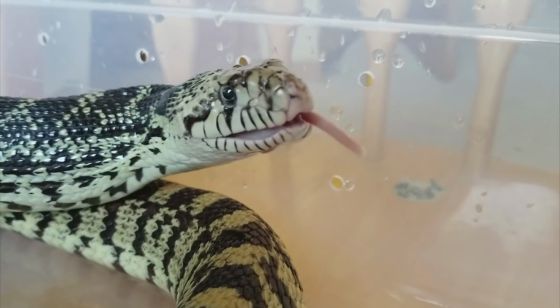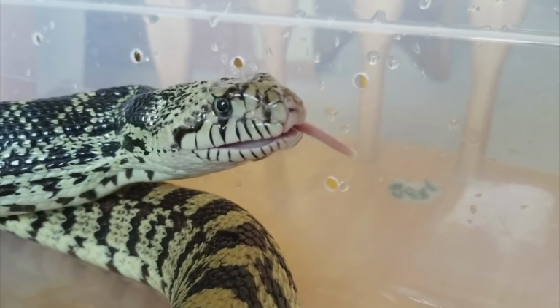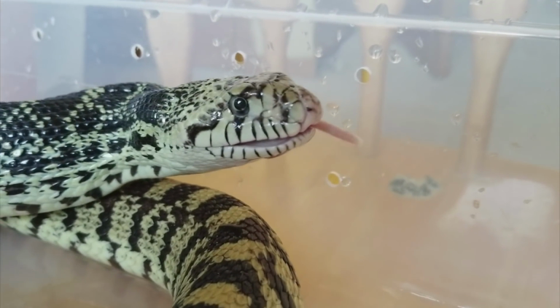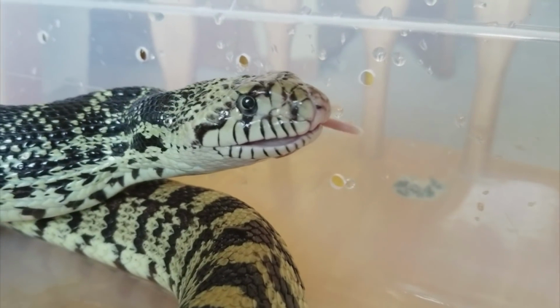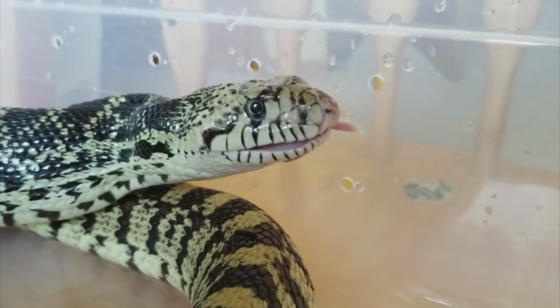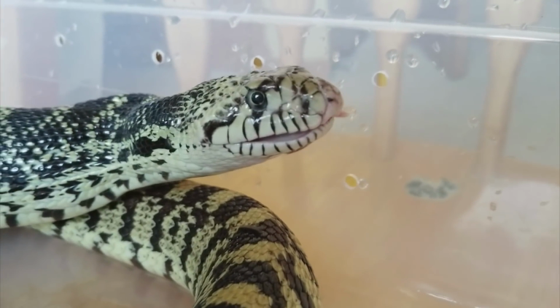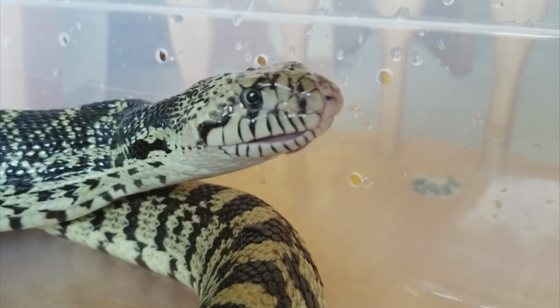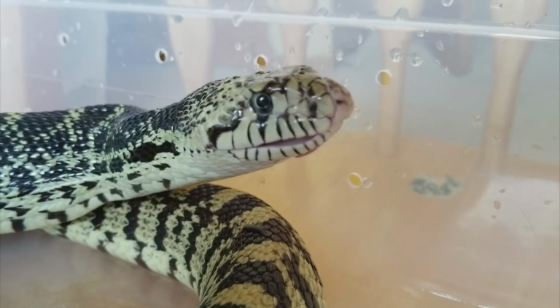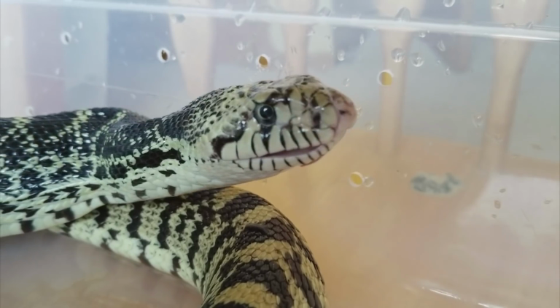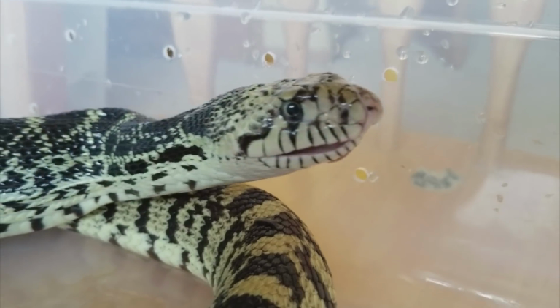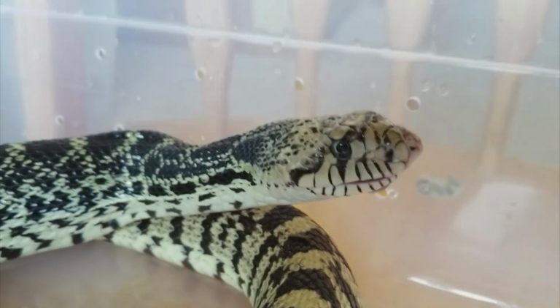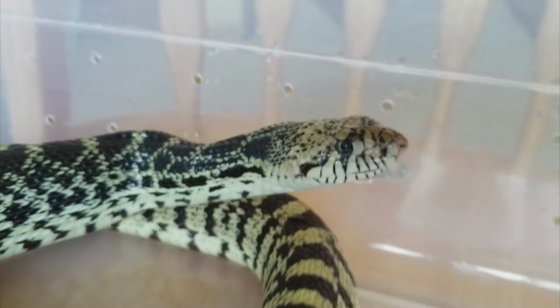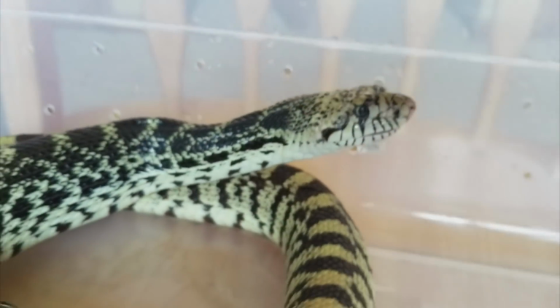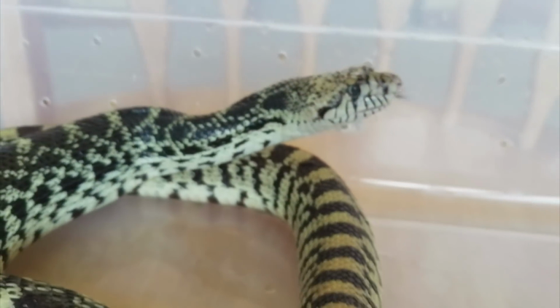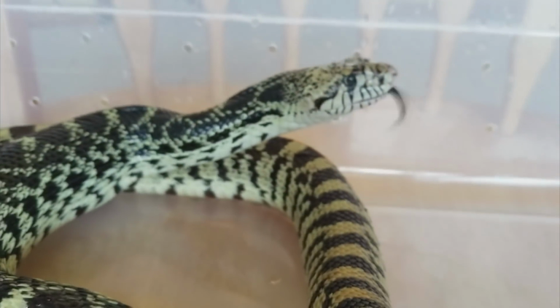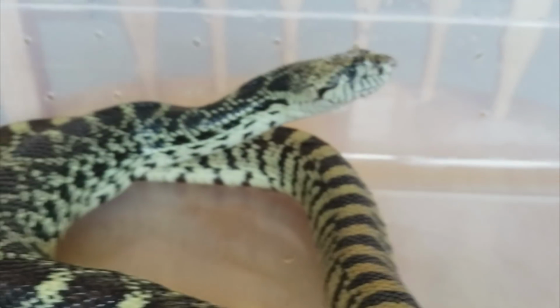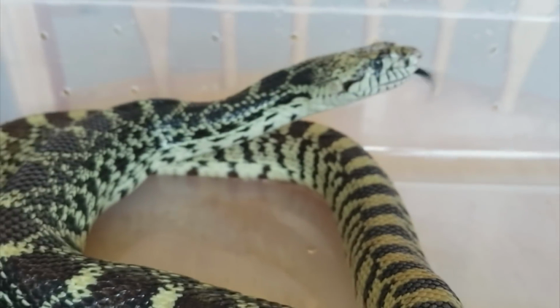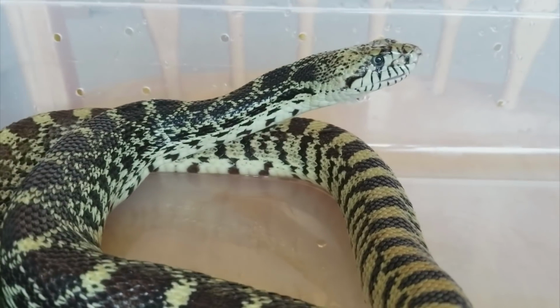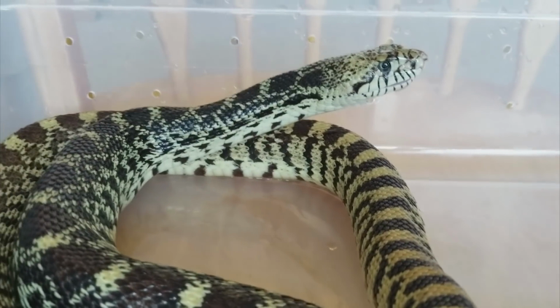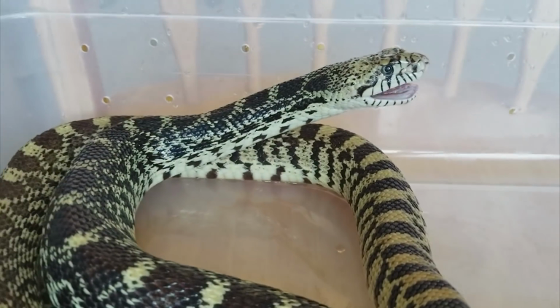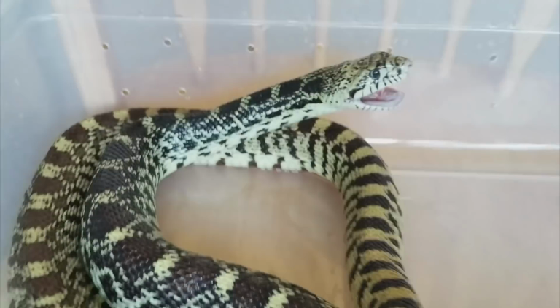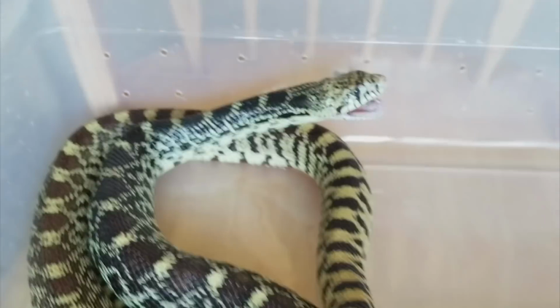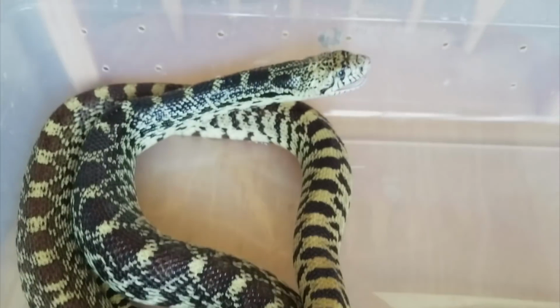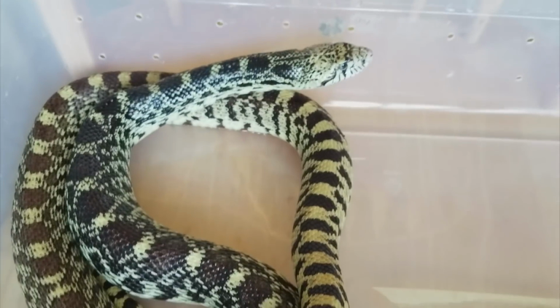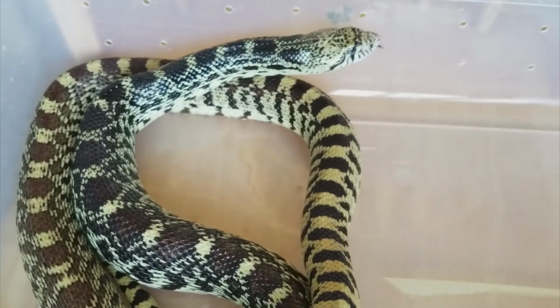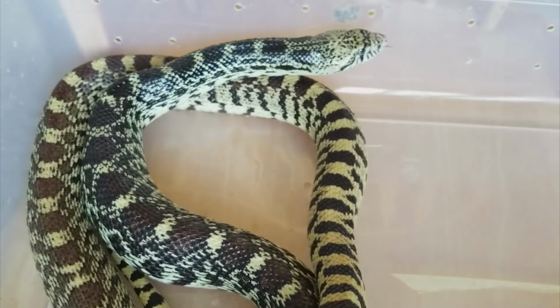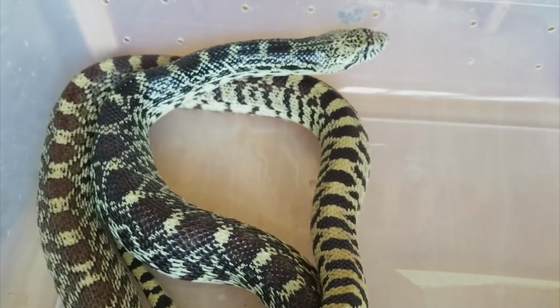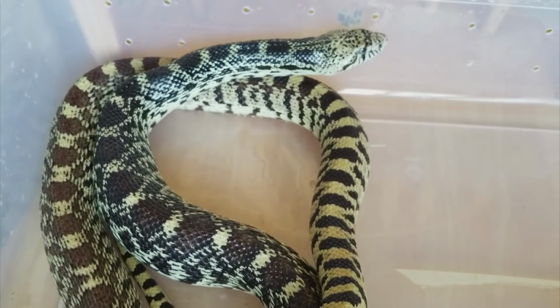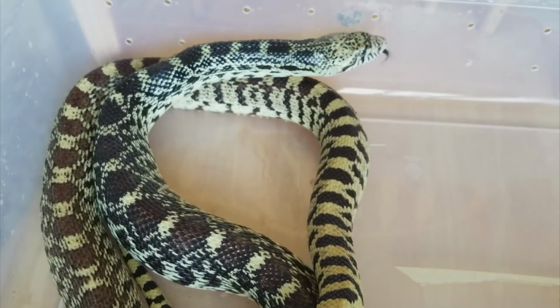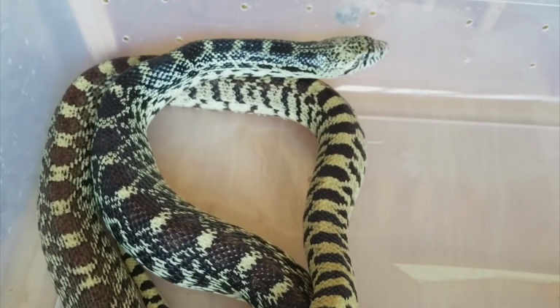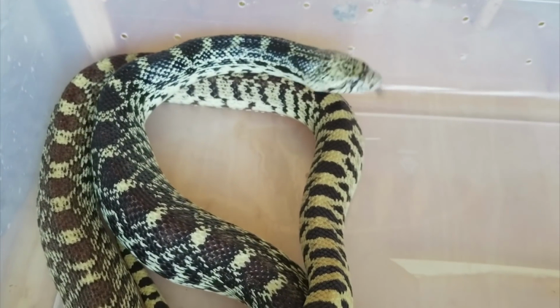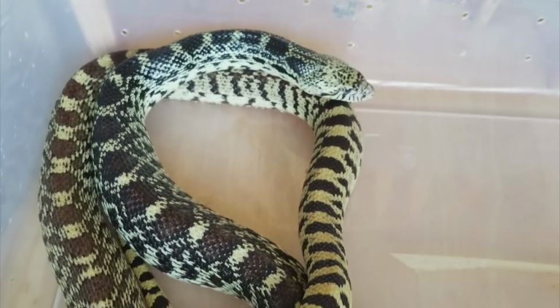And there you have it — short and sweet. Feel free to vote again this week for next week's Feed My Pet Friday video. Just click on the 'i' in the top right corner and let me know which animal of mine you would like to see eat next.